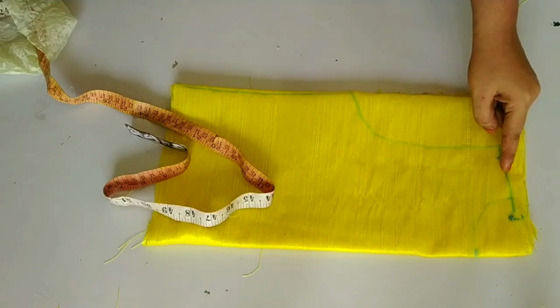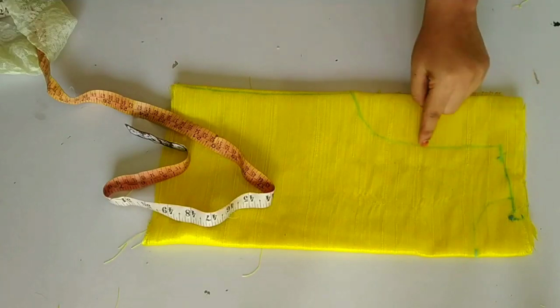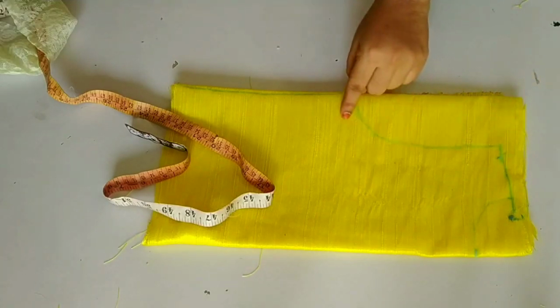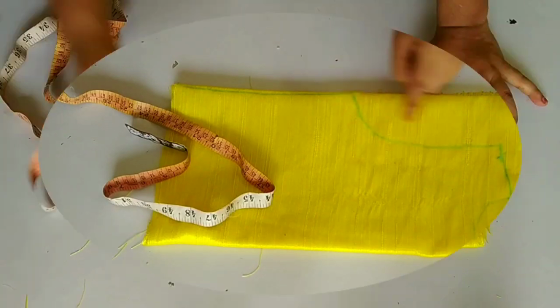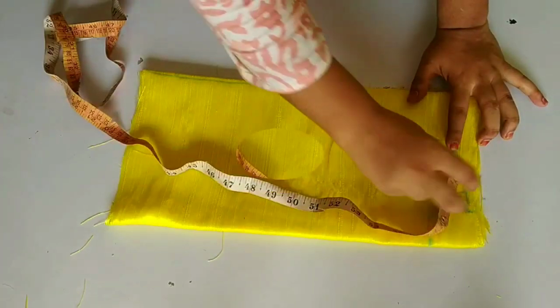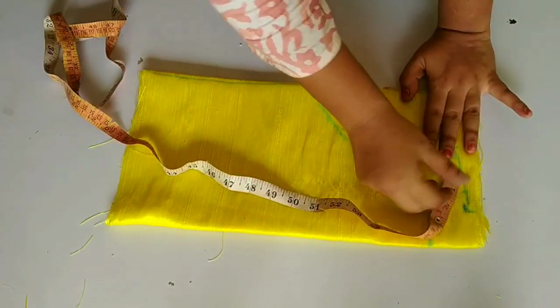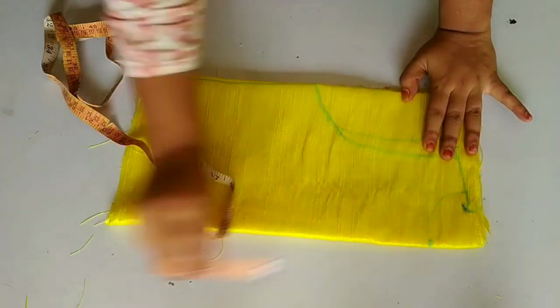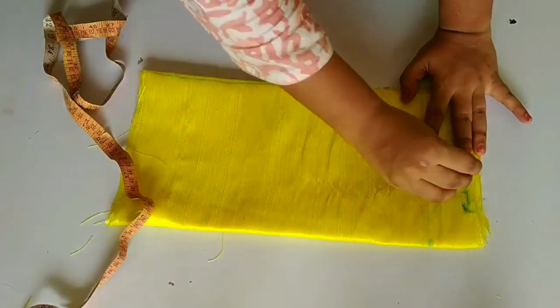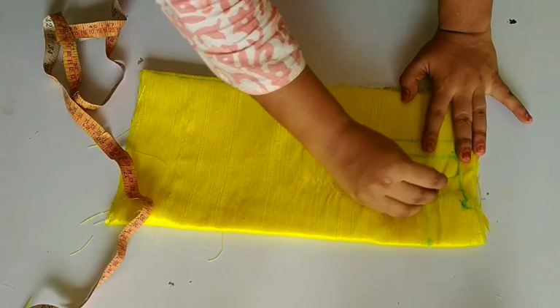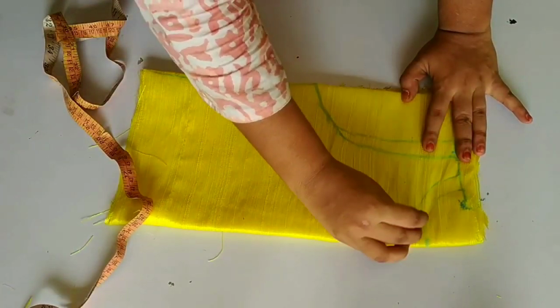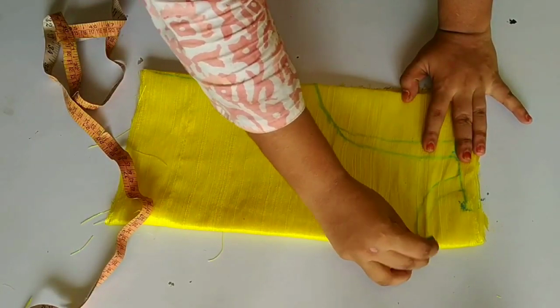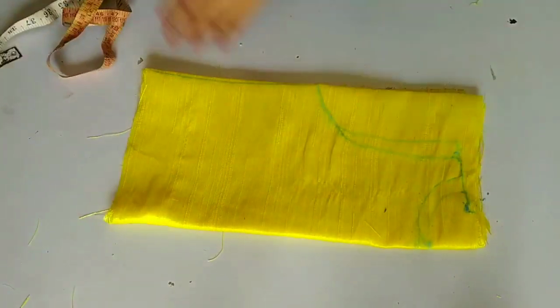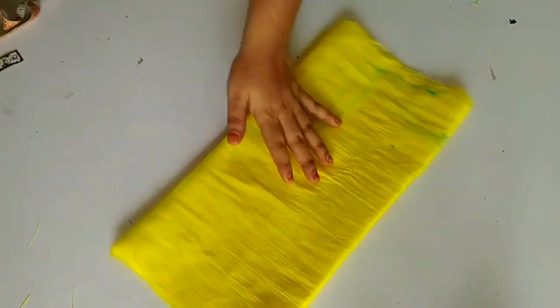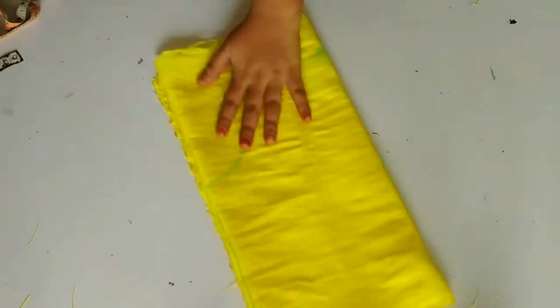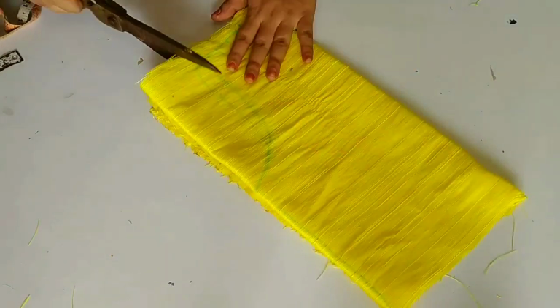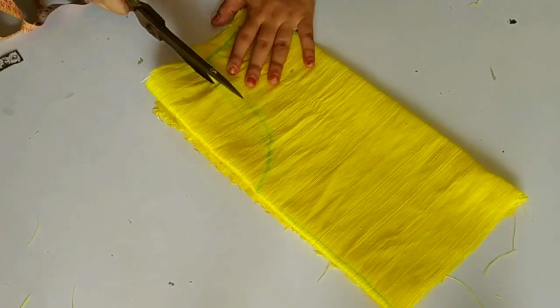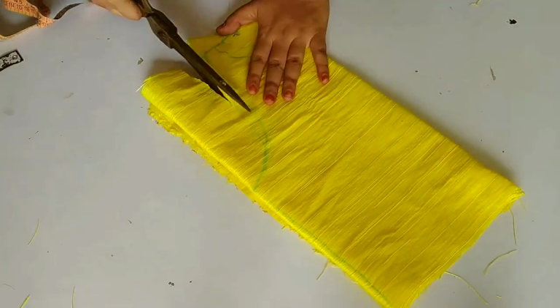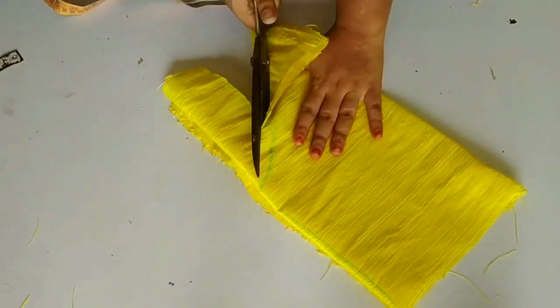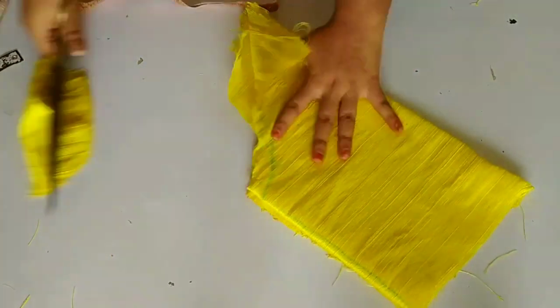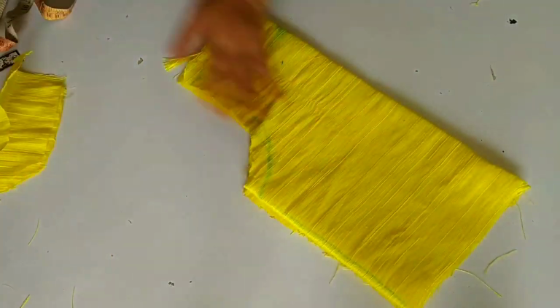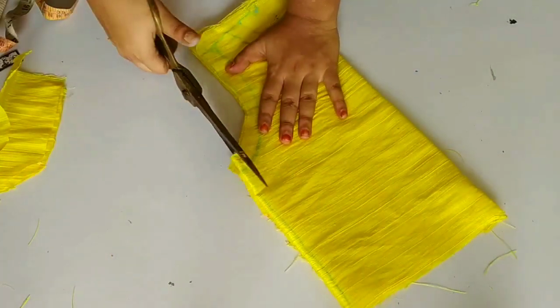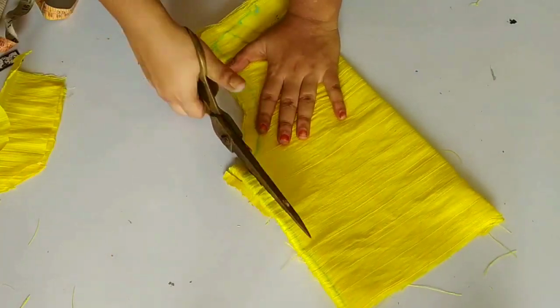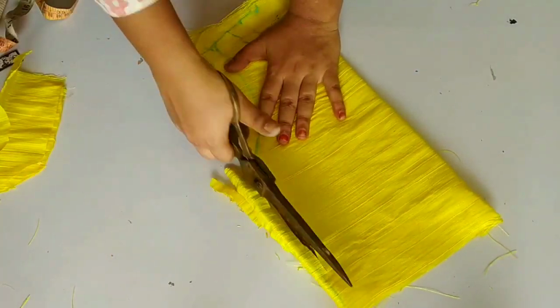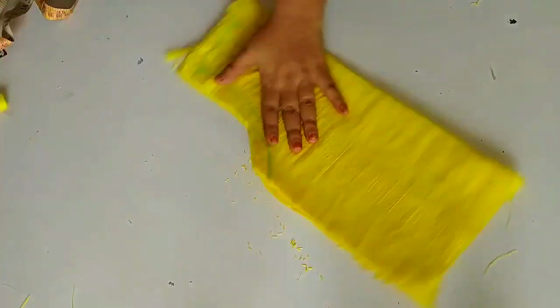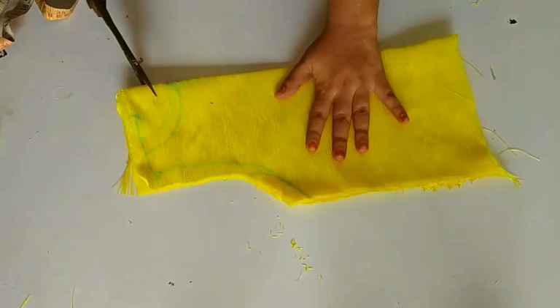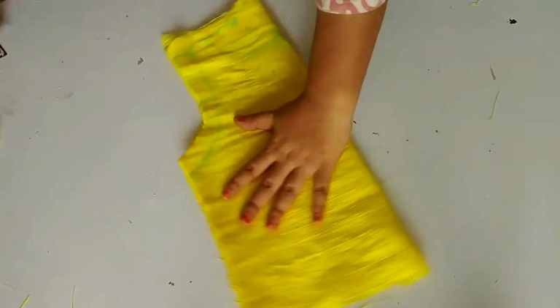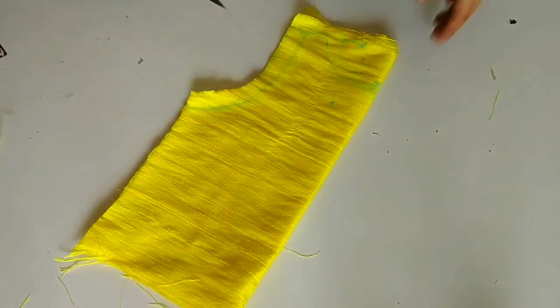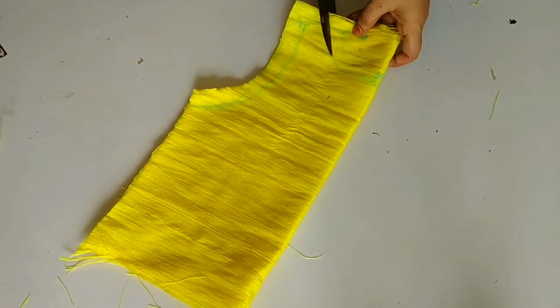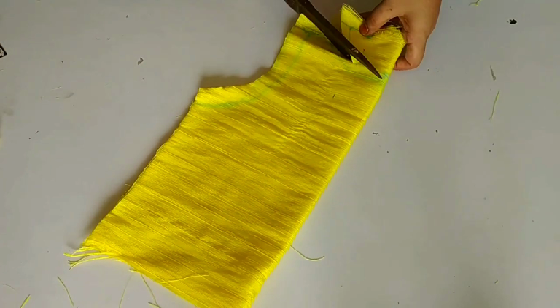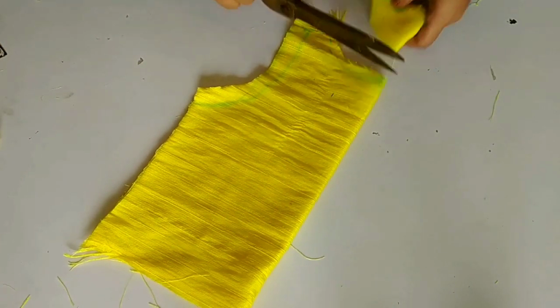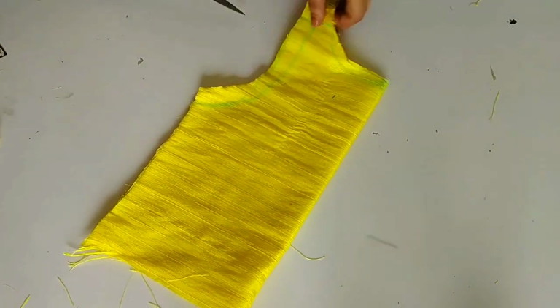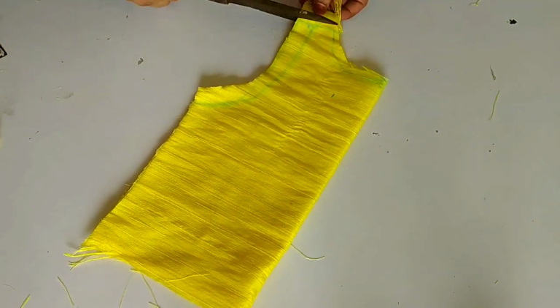The shoulder will be a little bit like a boot-cut style. Therefore, we will join the shoulder with half an inch inside seam allowance.